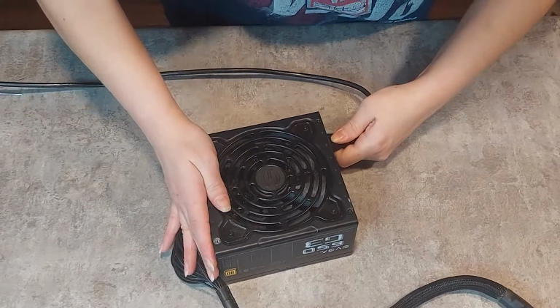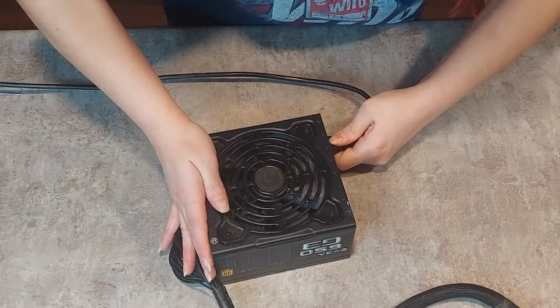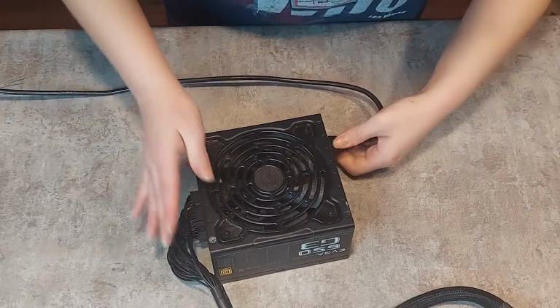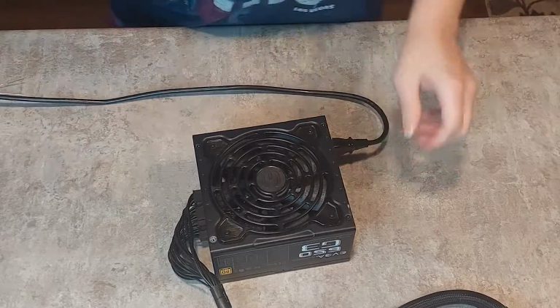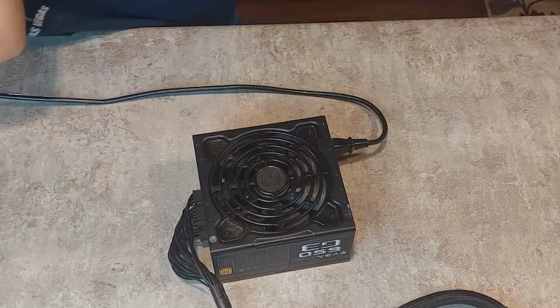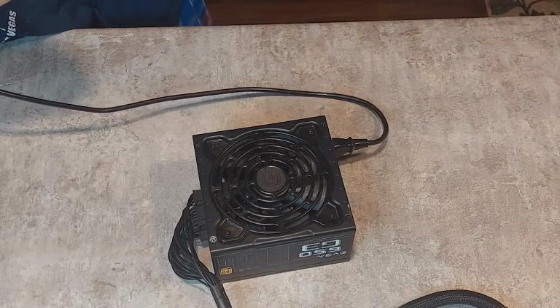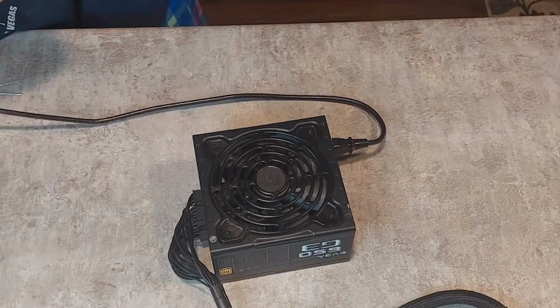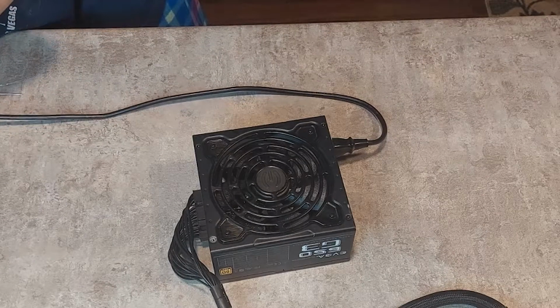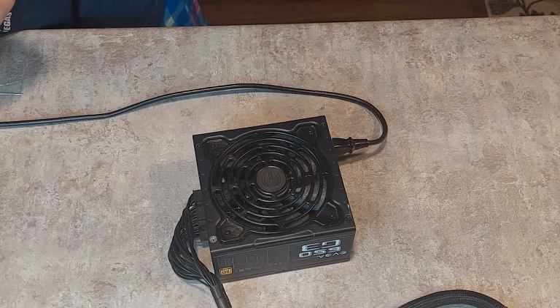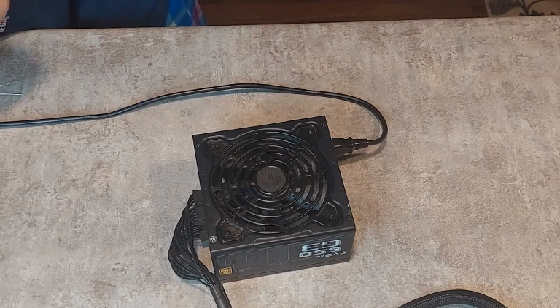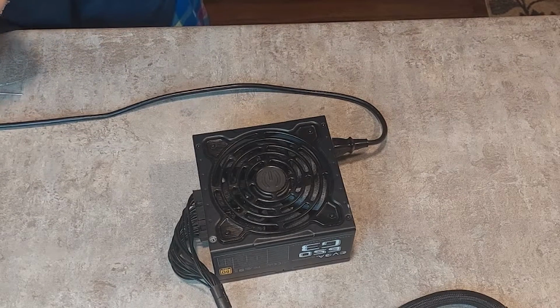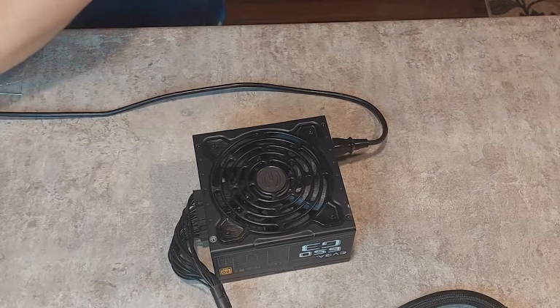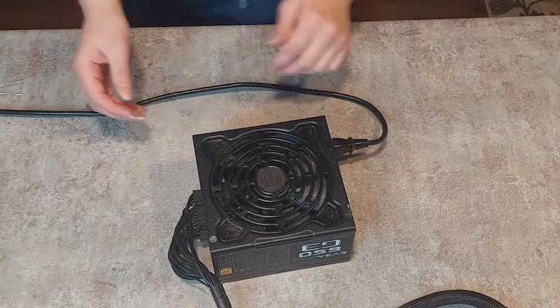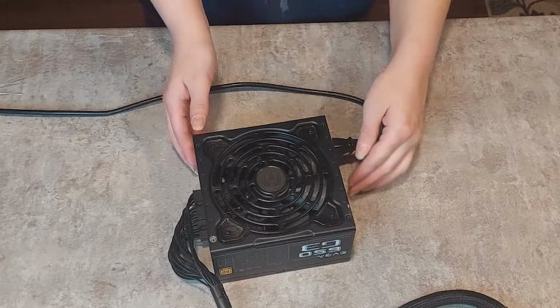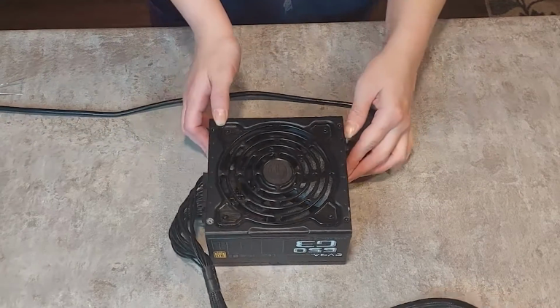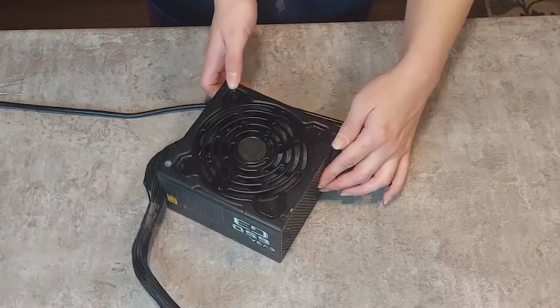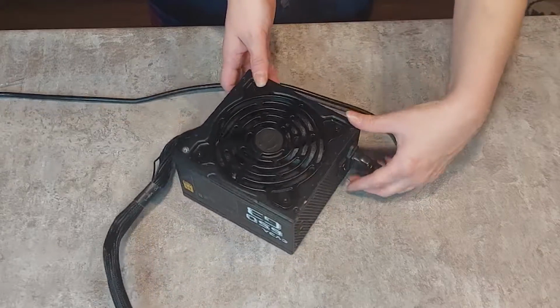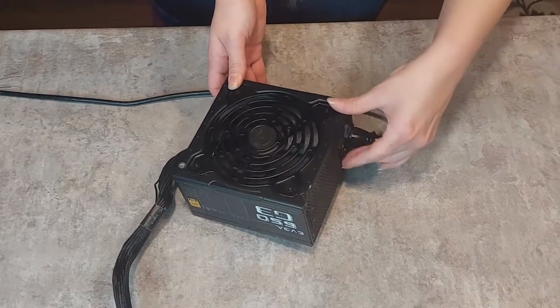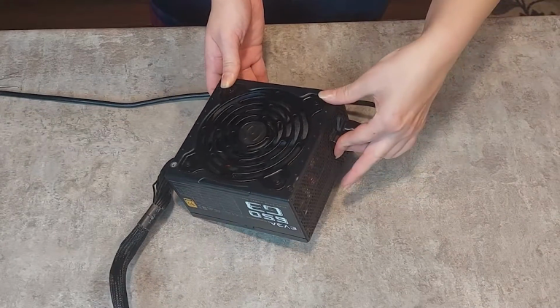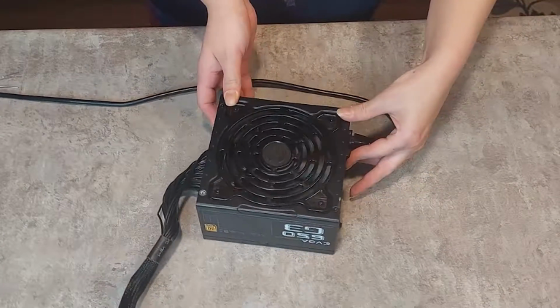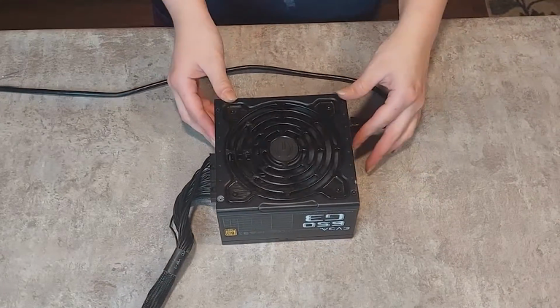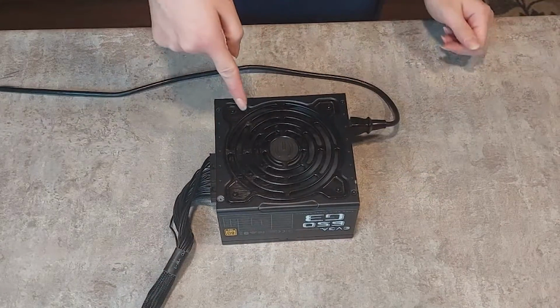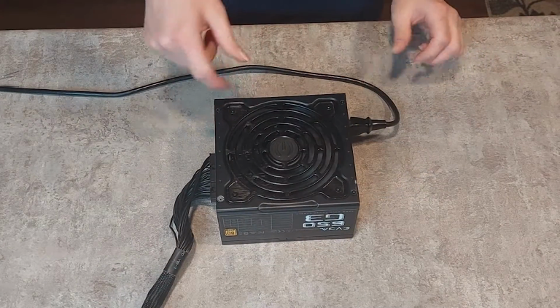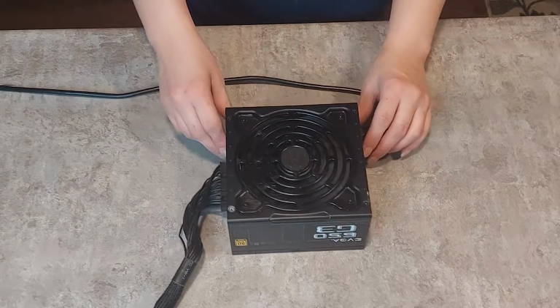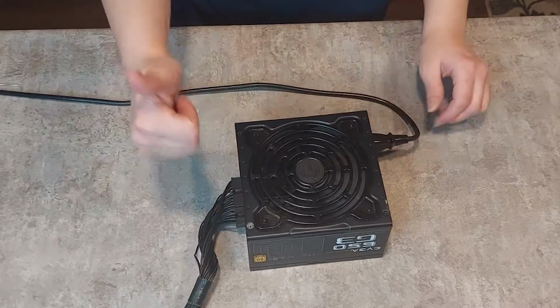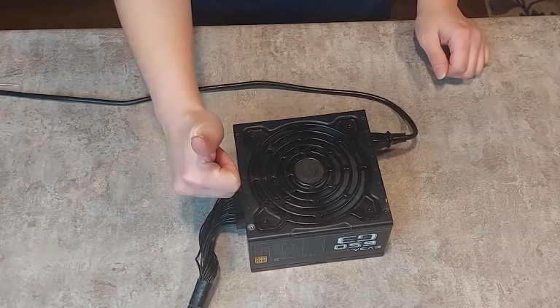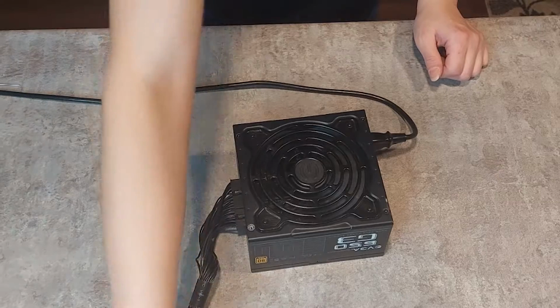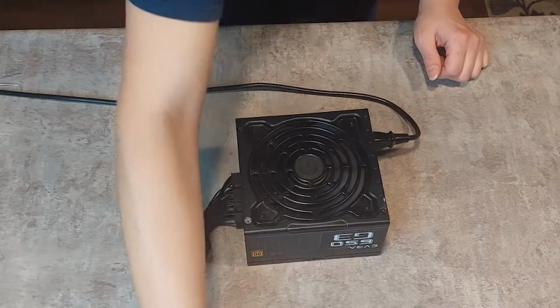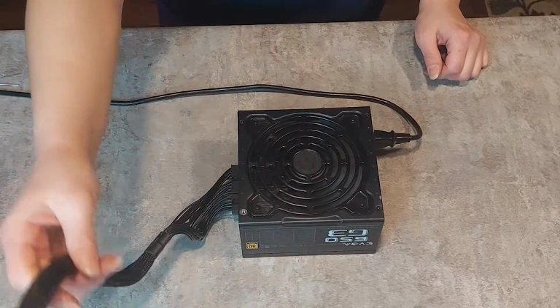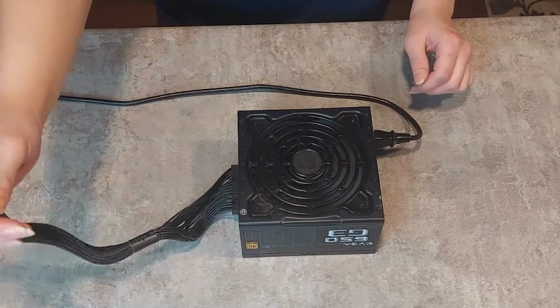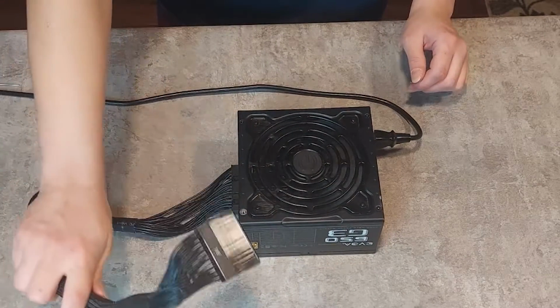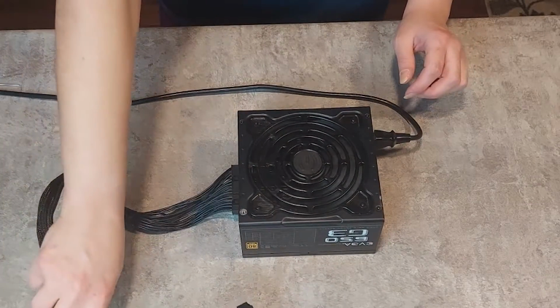Connect the wall outlet if it's not already connected, then turn the power switch on. If the fan spins, it's probably good — and as you can see, the fan is spinning. So this test was a success.